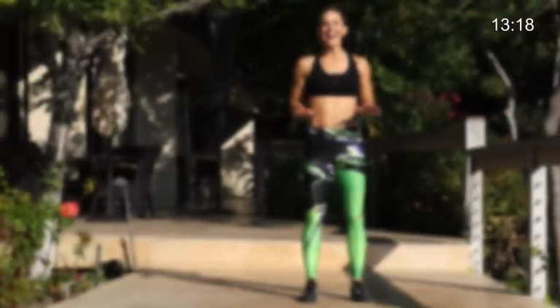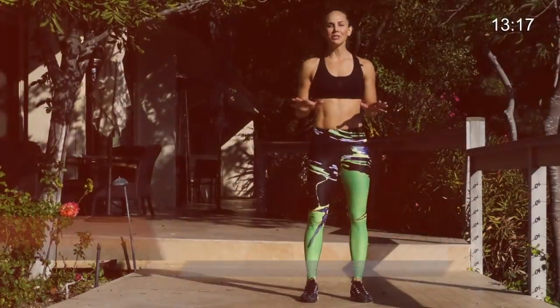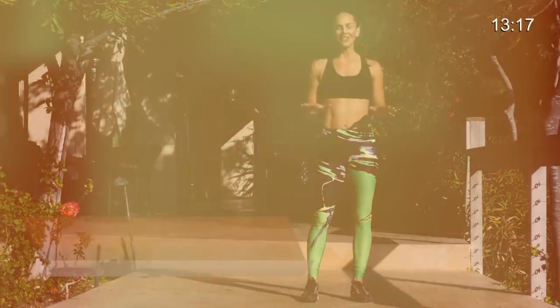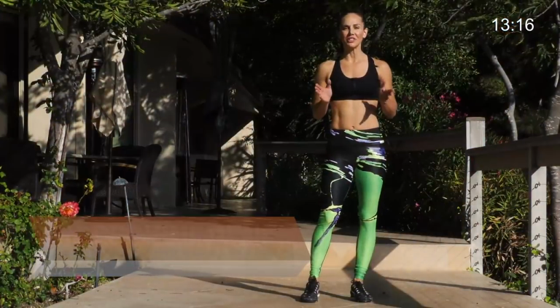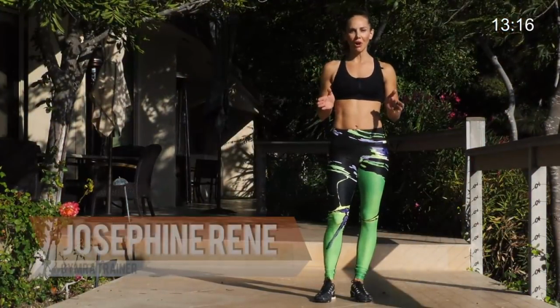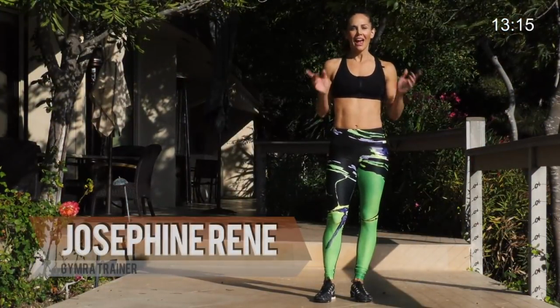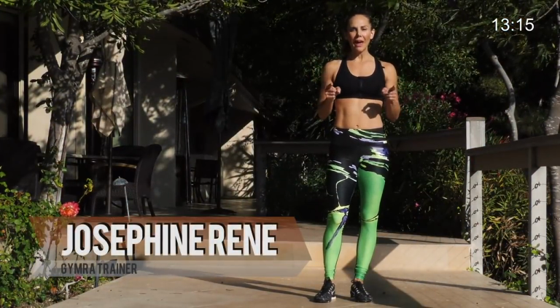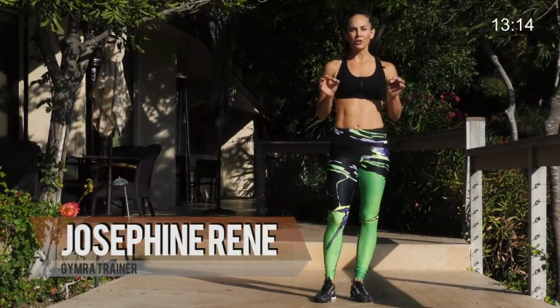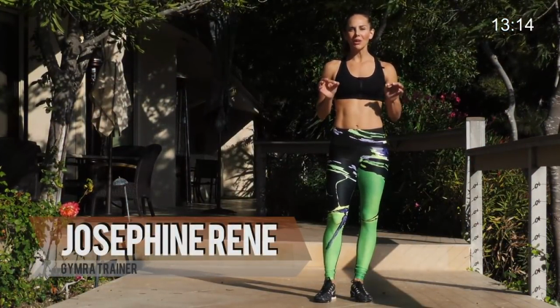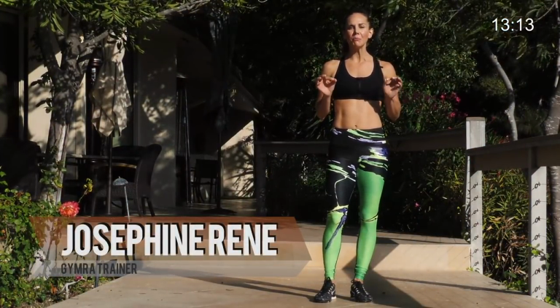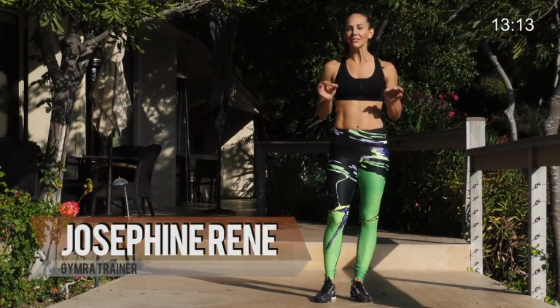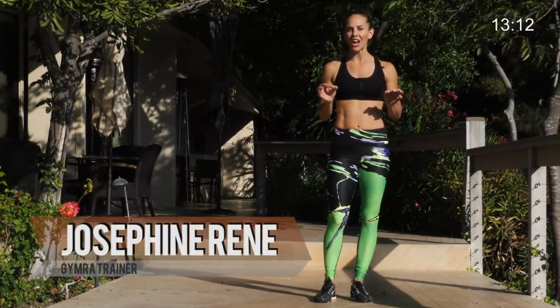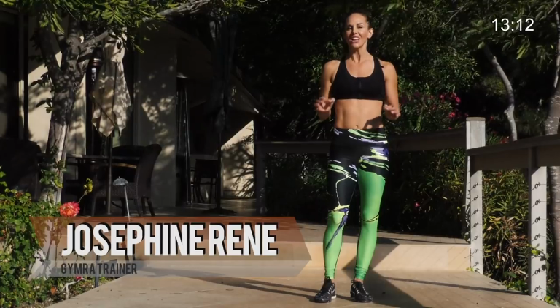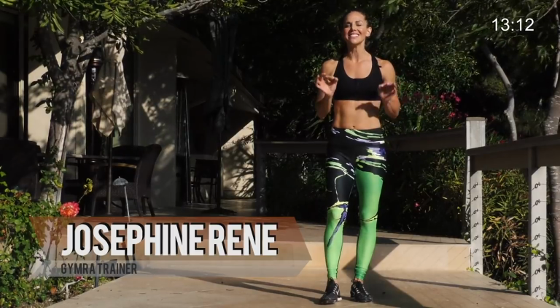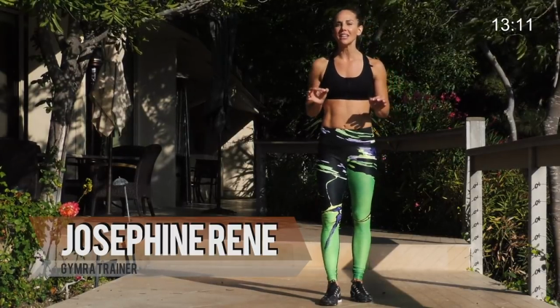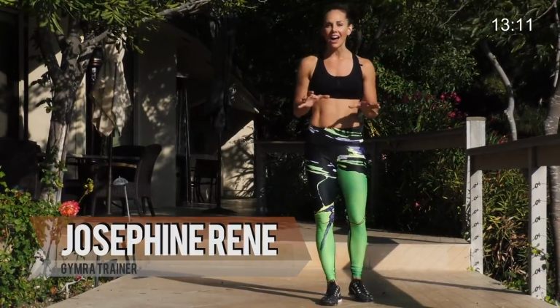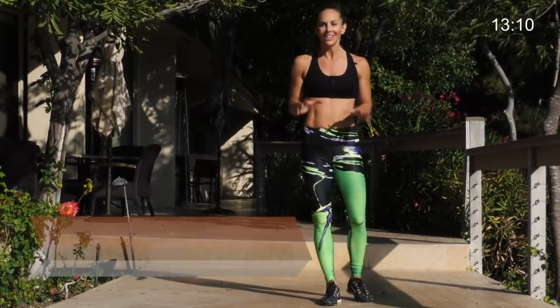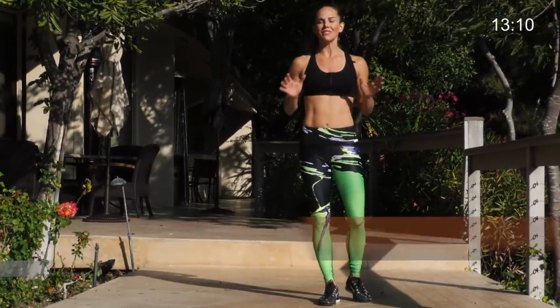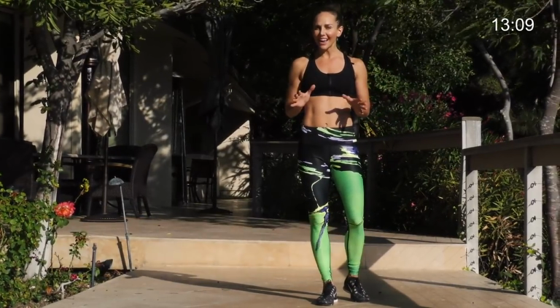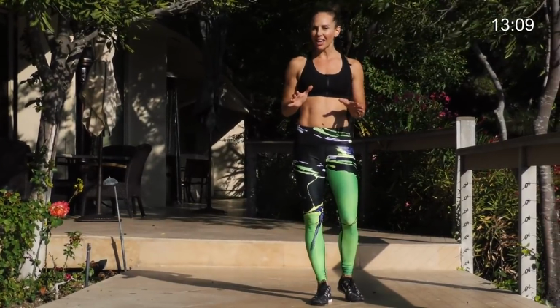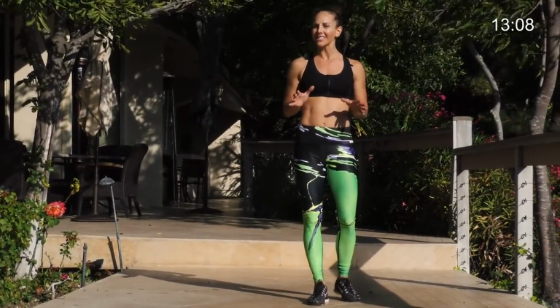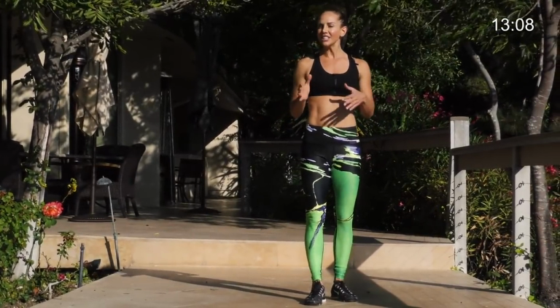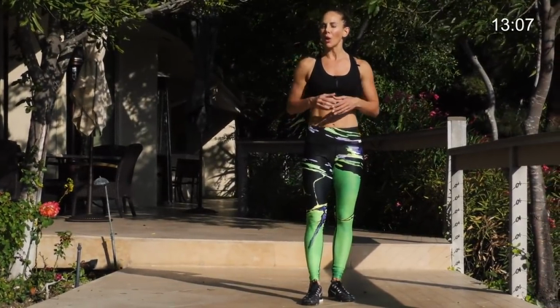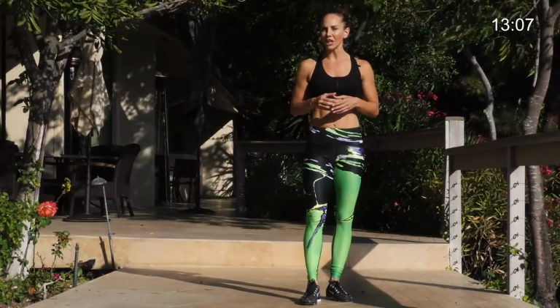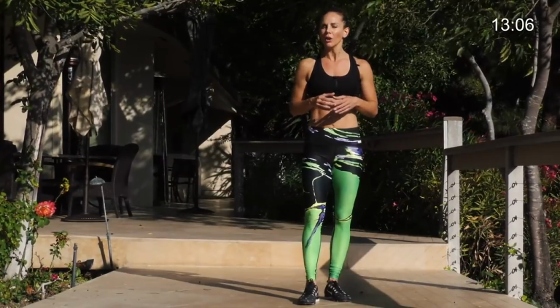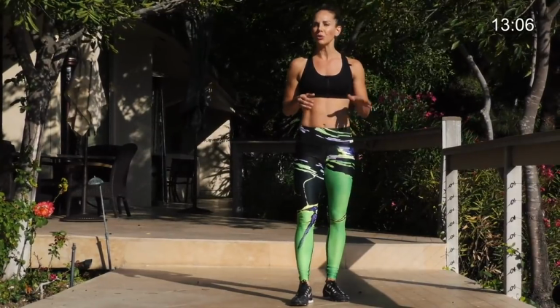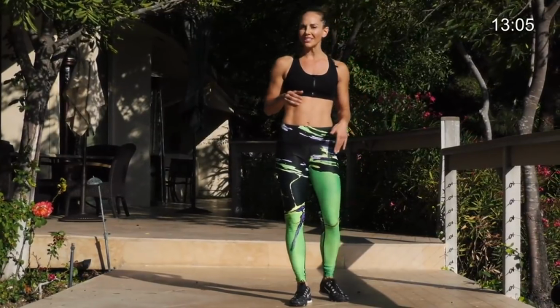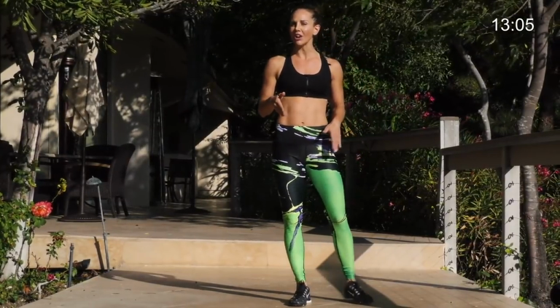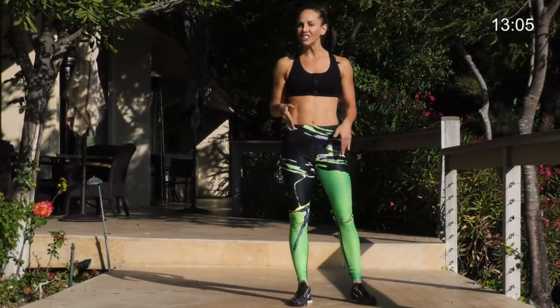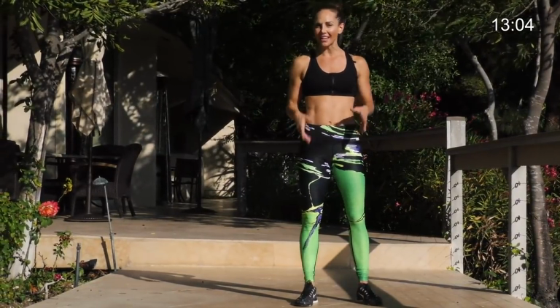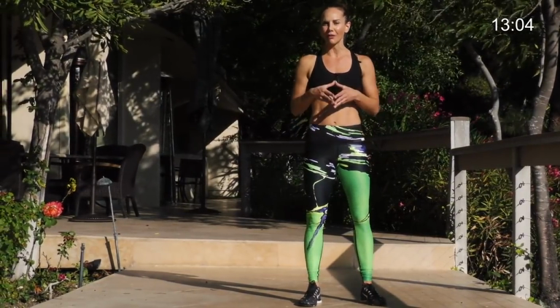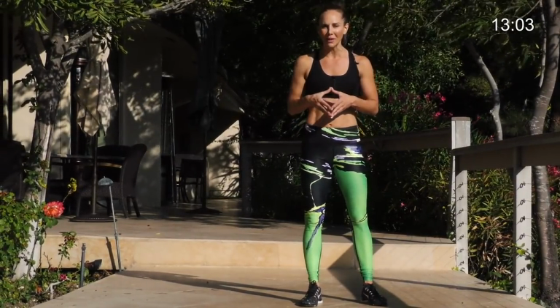Hi, I'm Josephine here with Gym Raw and we're back with the 21 Day Booty Lifting Challenge. This is segment number nine, so we have nine exercises each one minute long. We're going to do 30 seconds on each leg to make it a full minute.